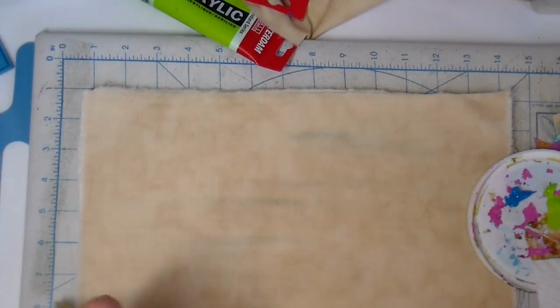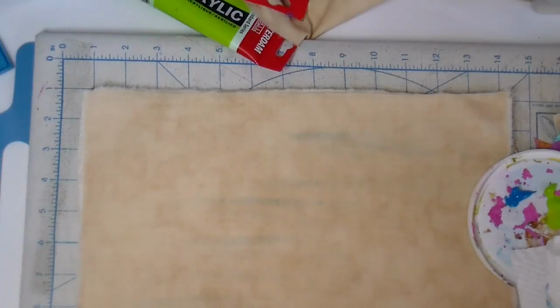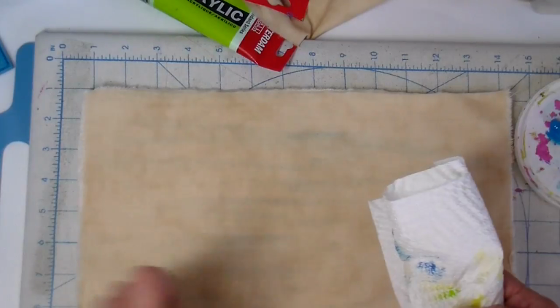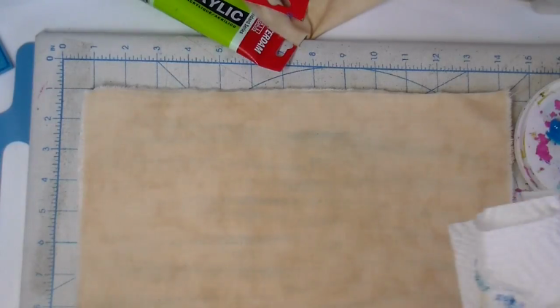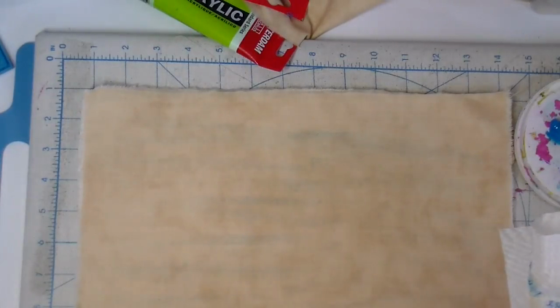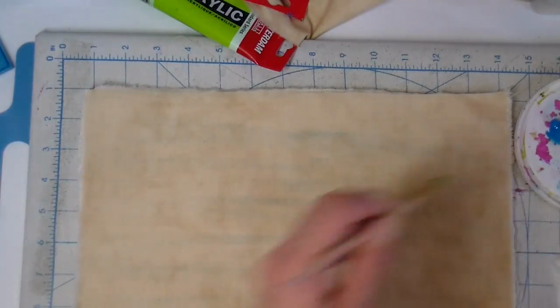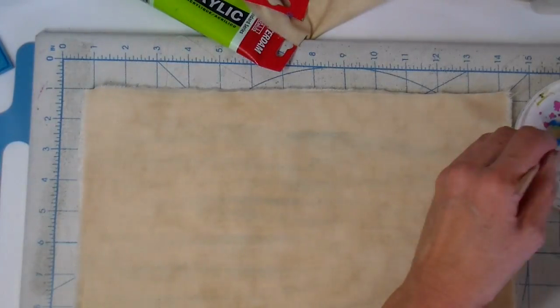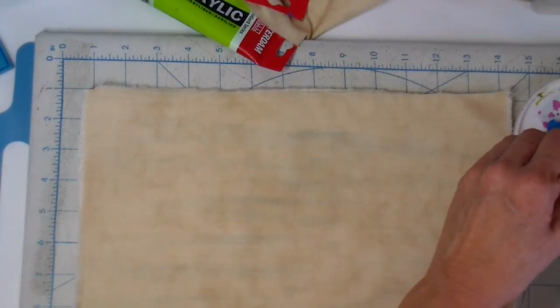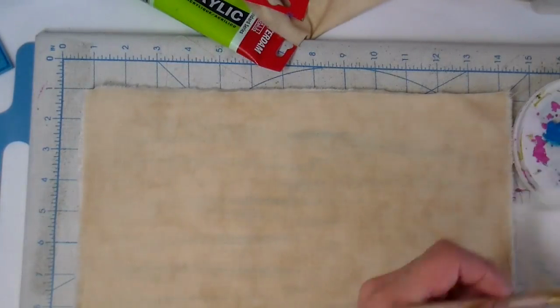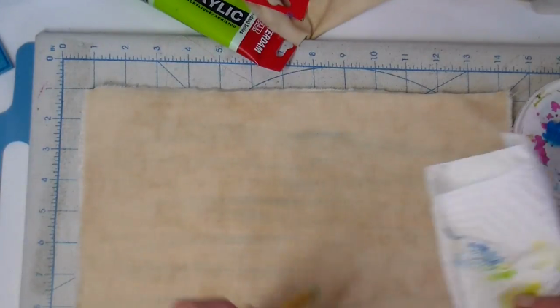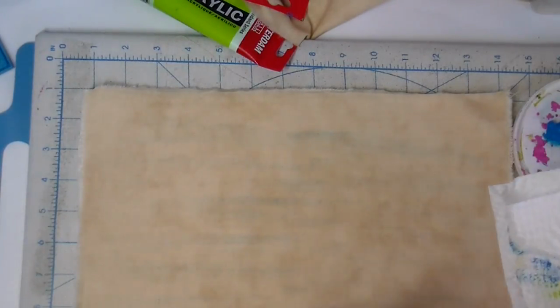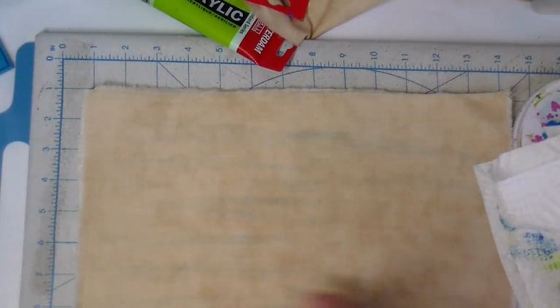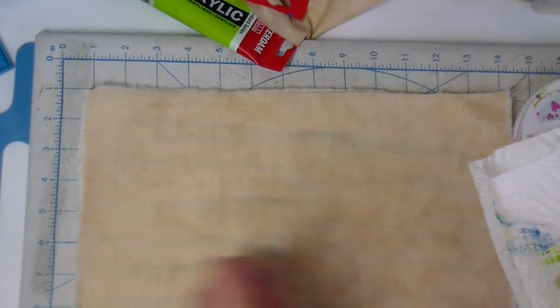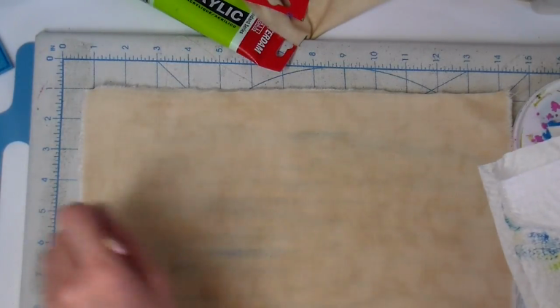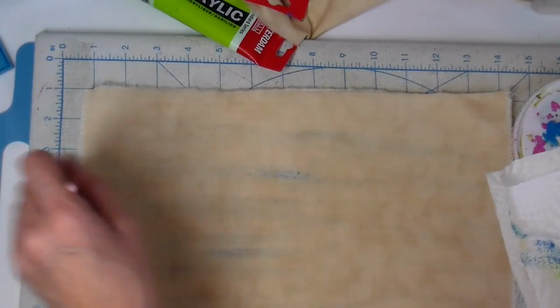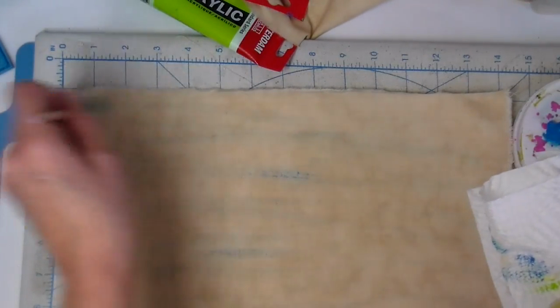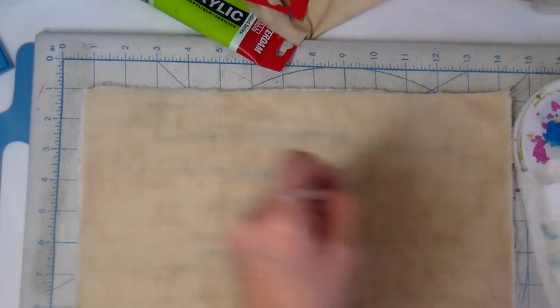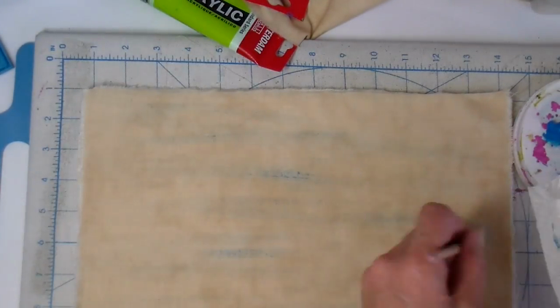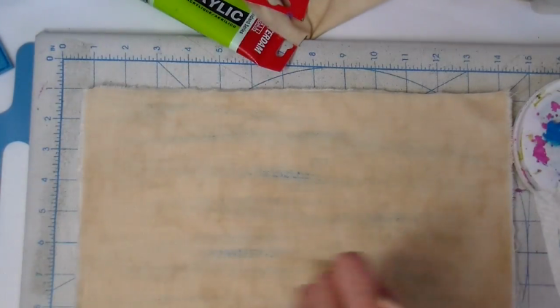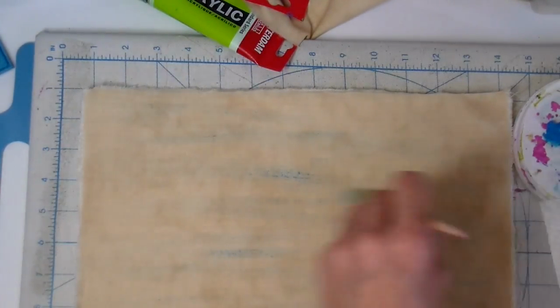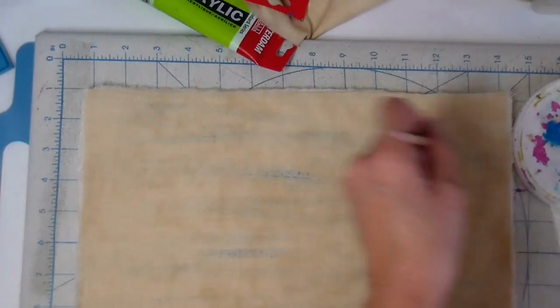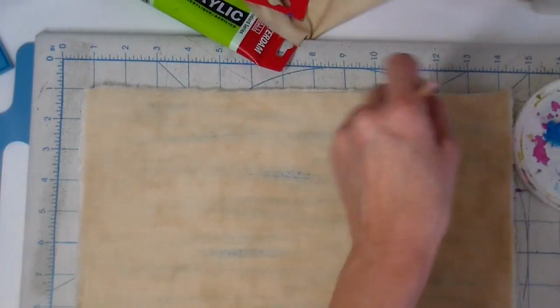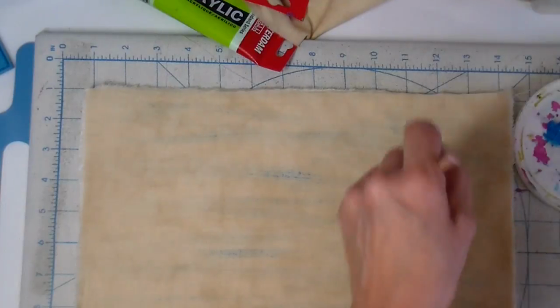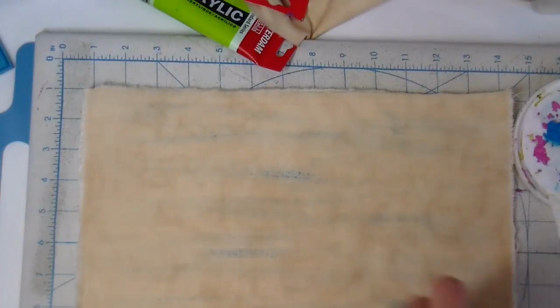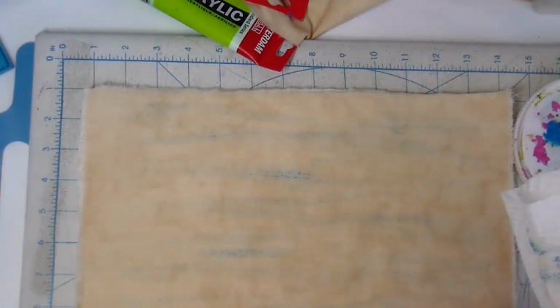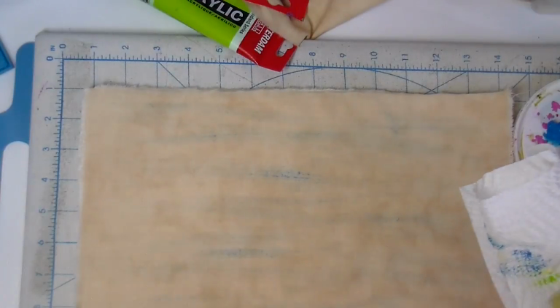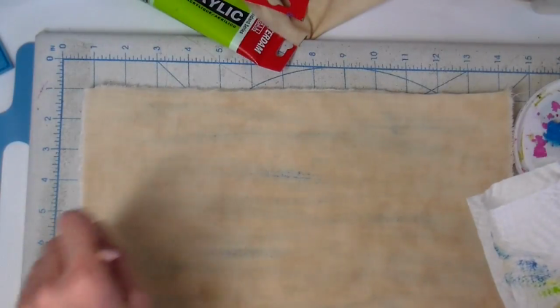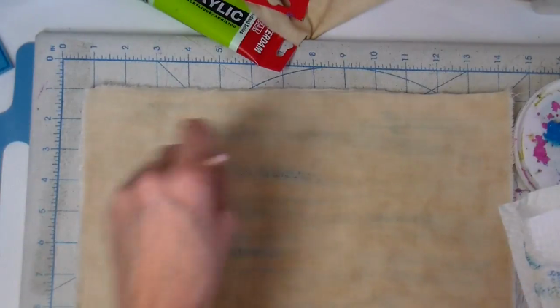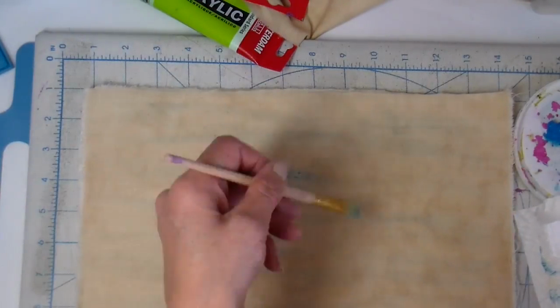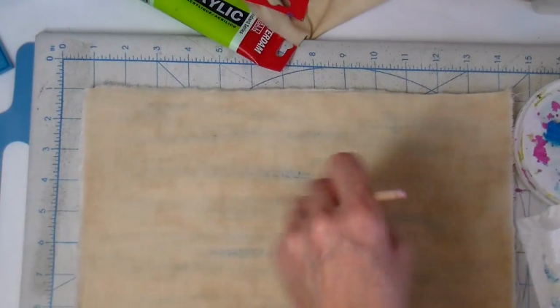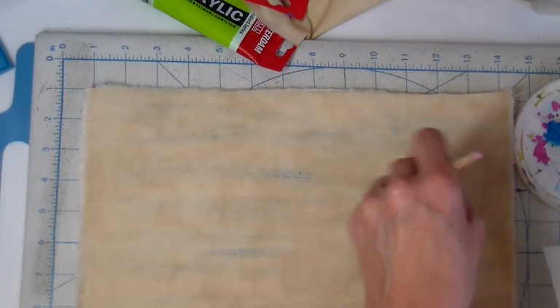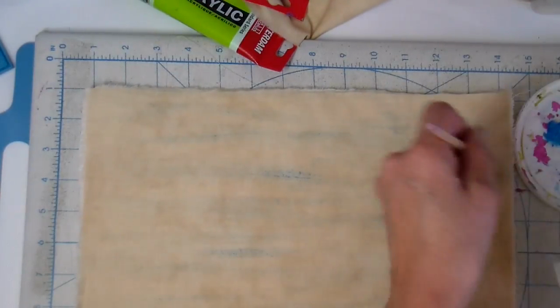Now I'm adding some color to the sky, just in pieces here and there. I don't want a lot of it — just kind of want to add some interest.